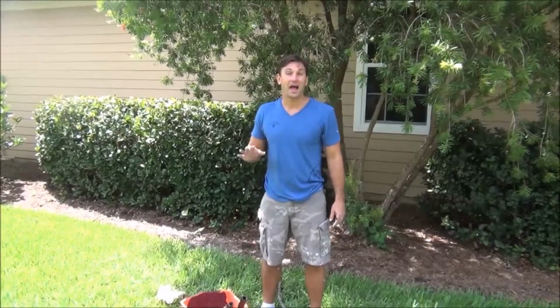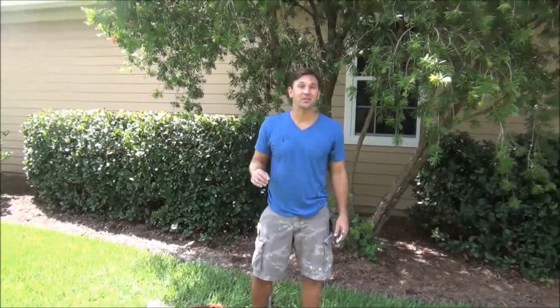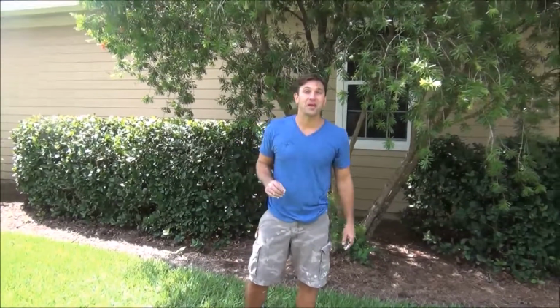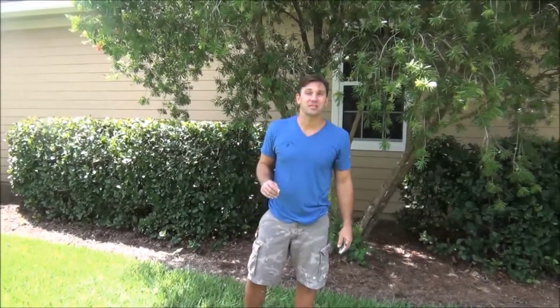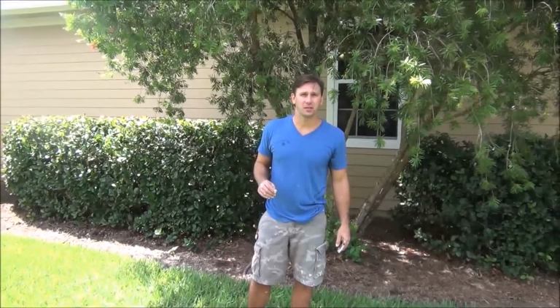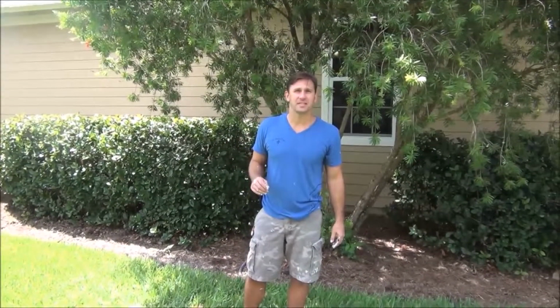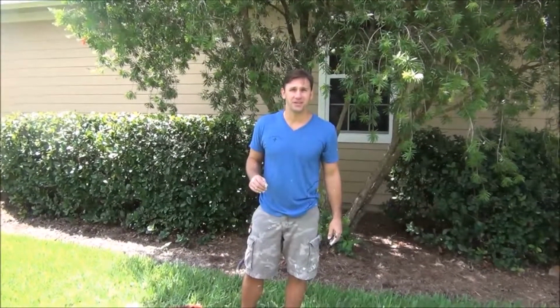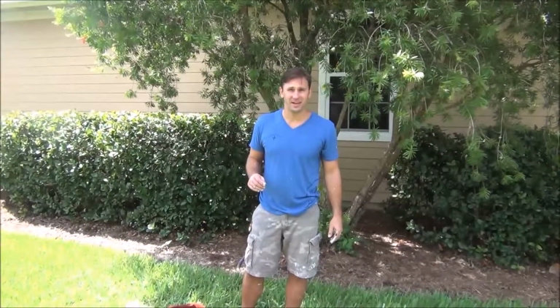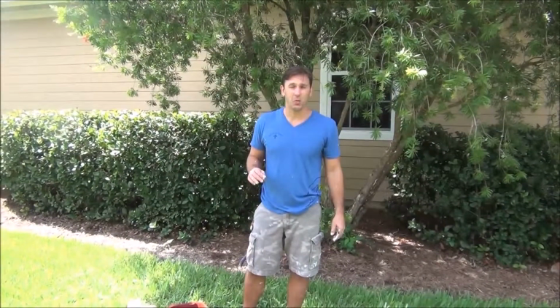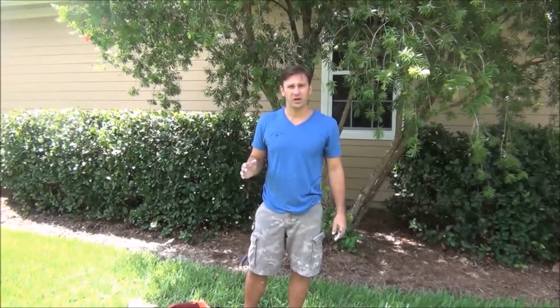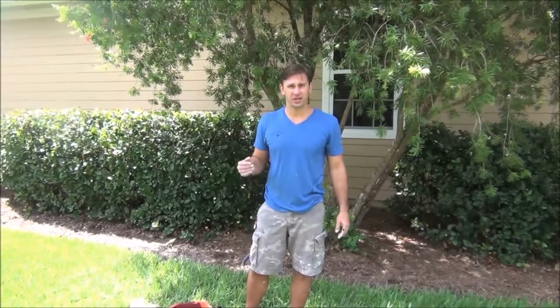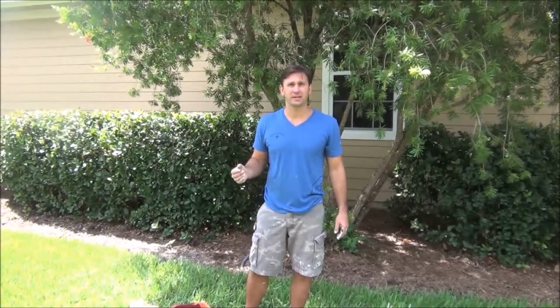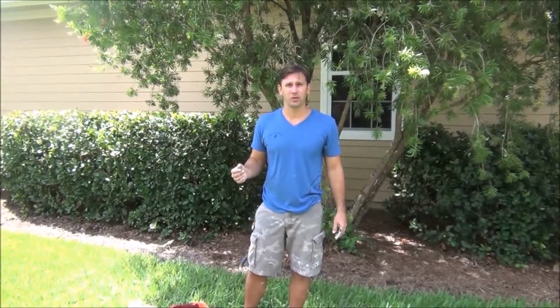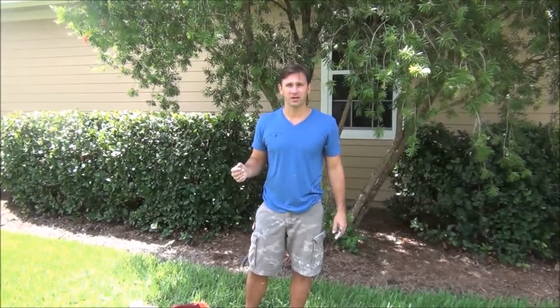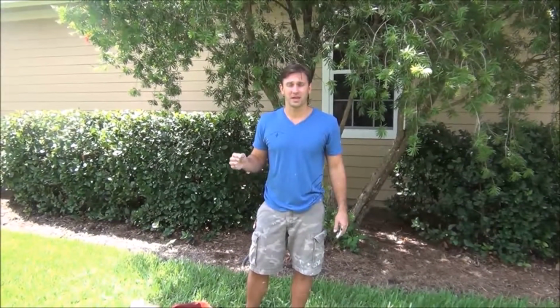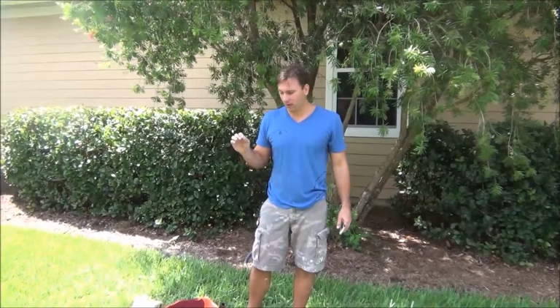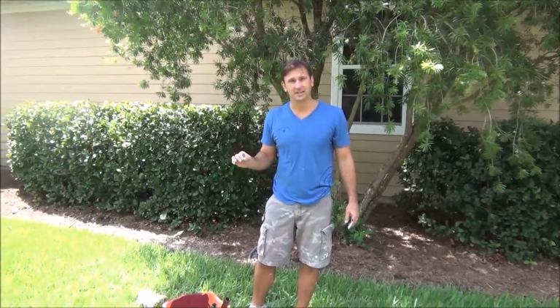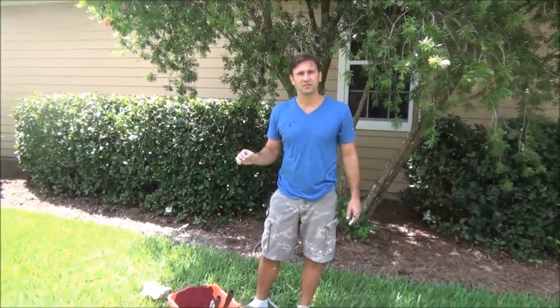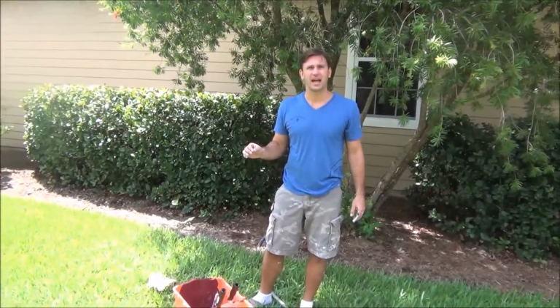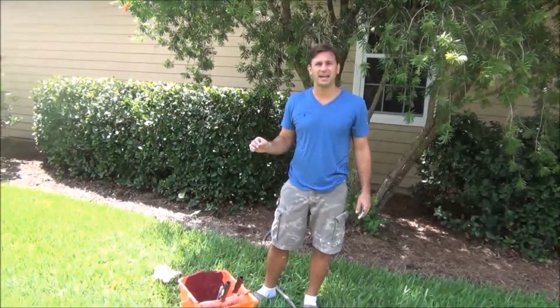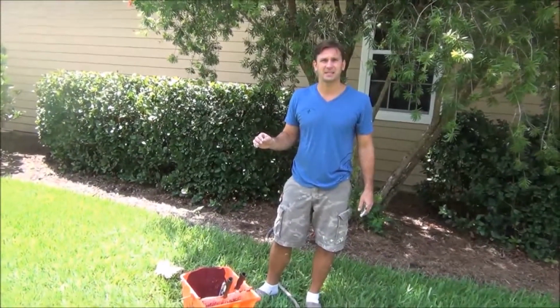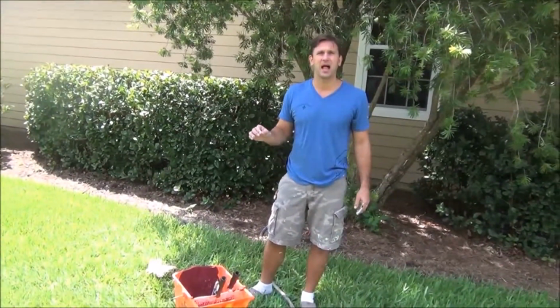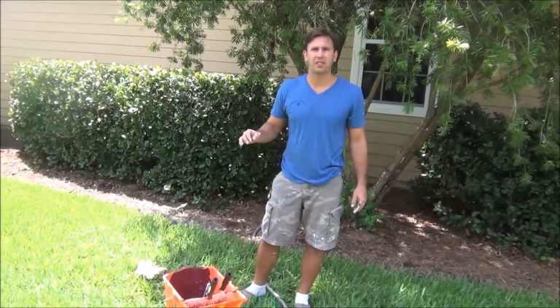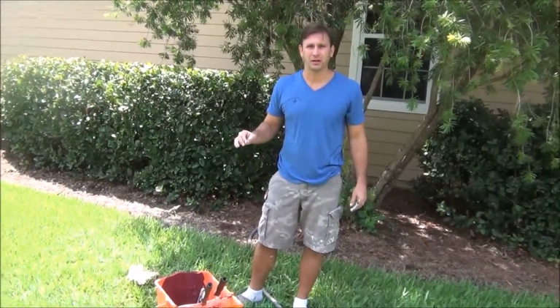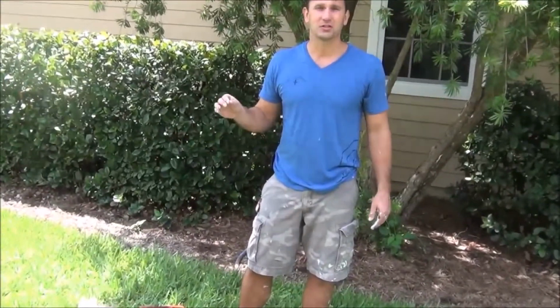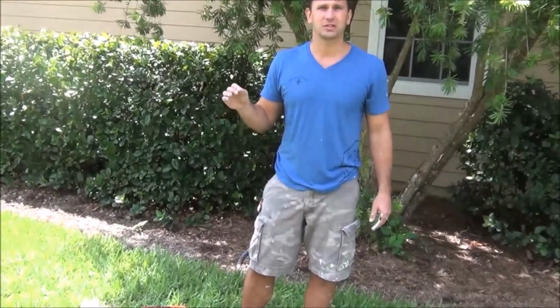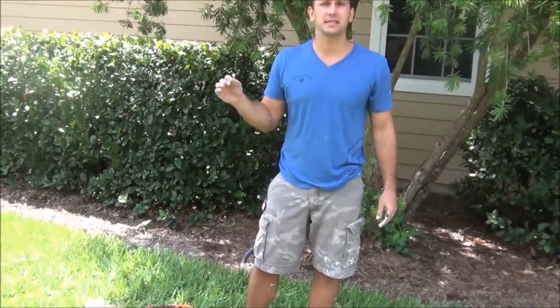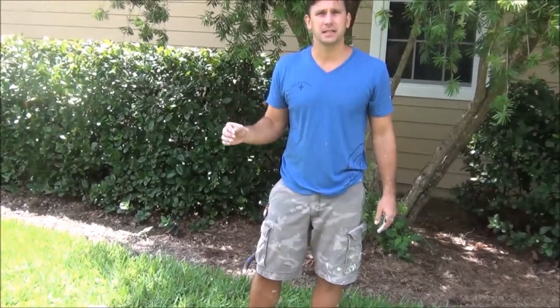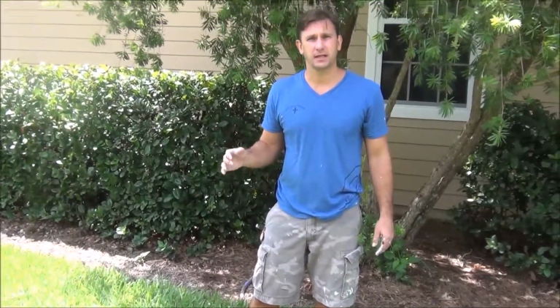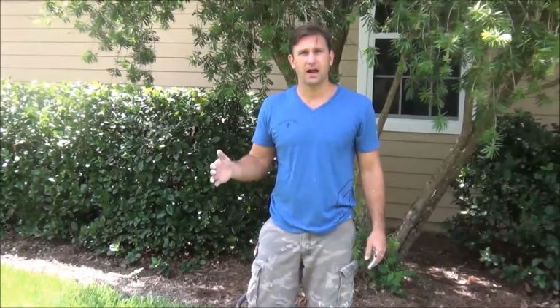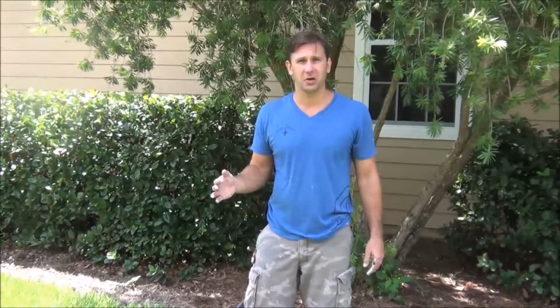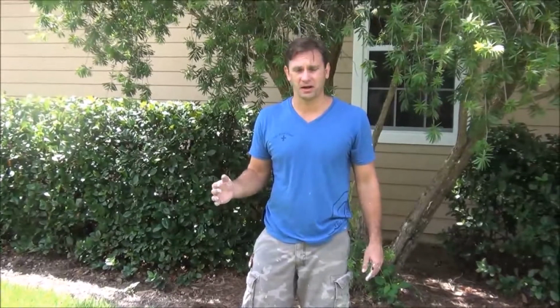How are you doing? Painter Steve with the tip of the day. I want to go ahead and show you how to clean the roller bucket. The product itself is made of high density polyethylene, so it's just as easy to clean as a five gallon bucket.